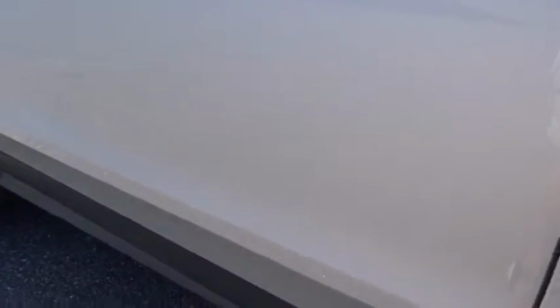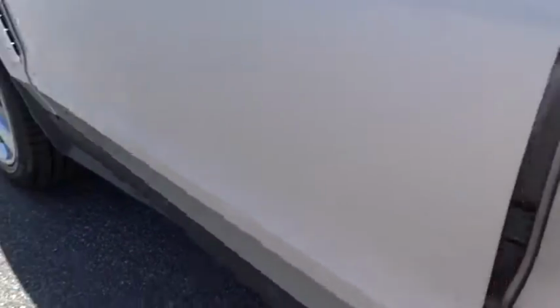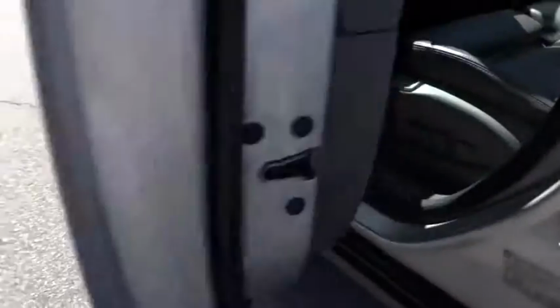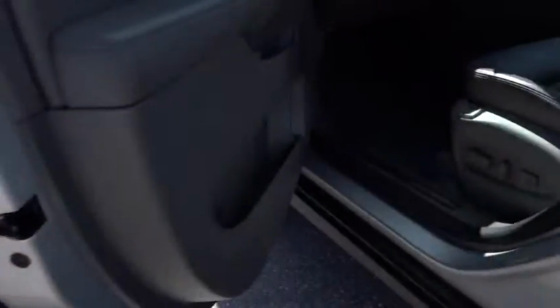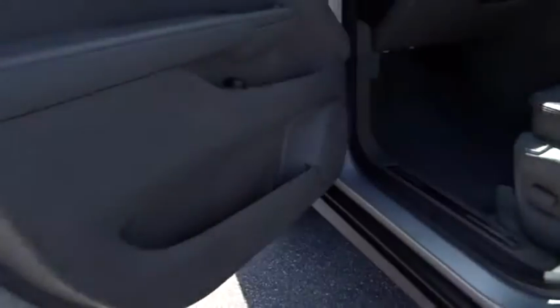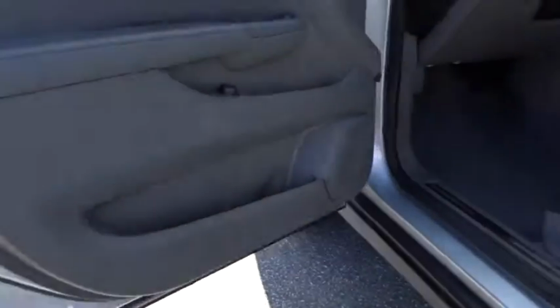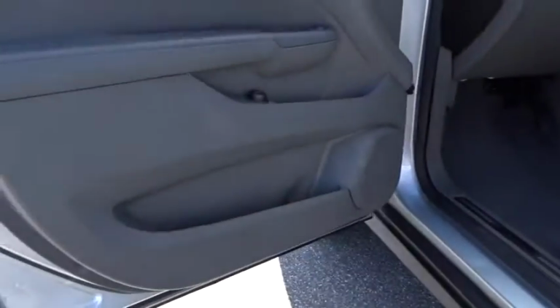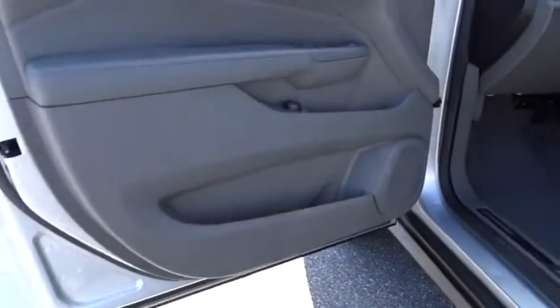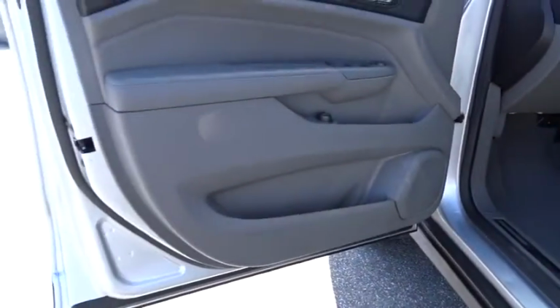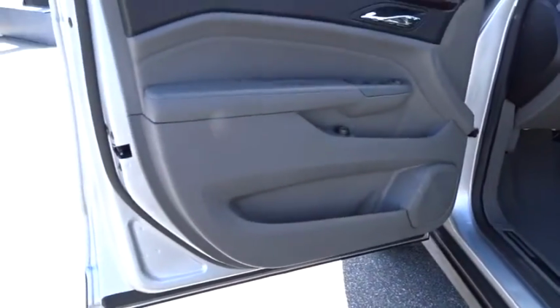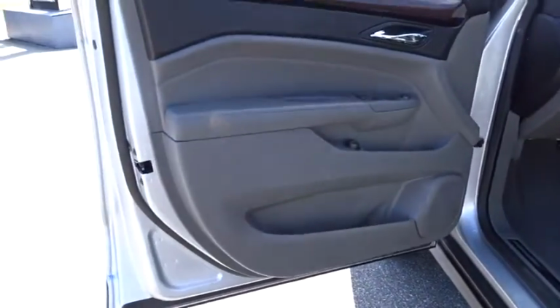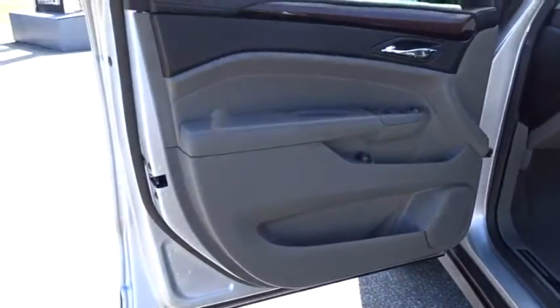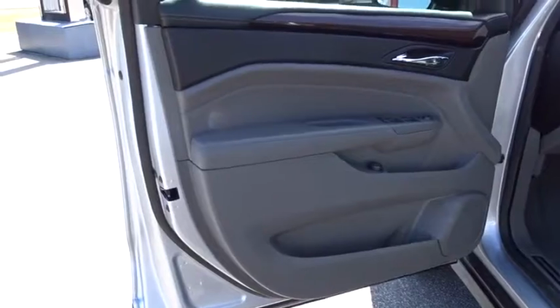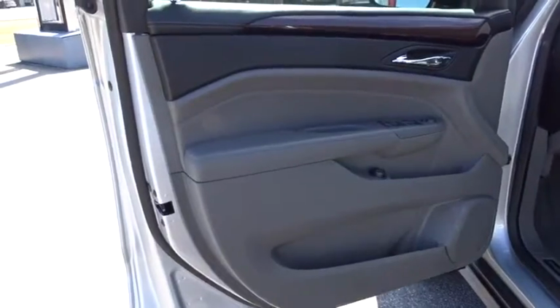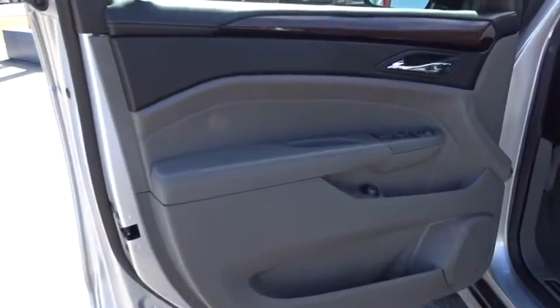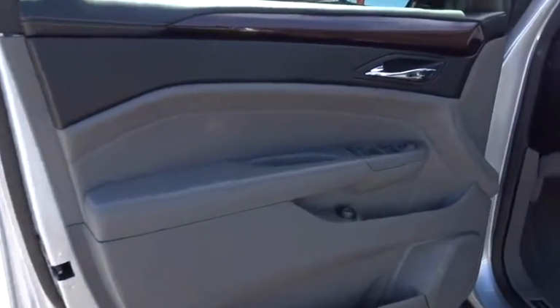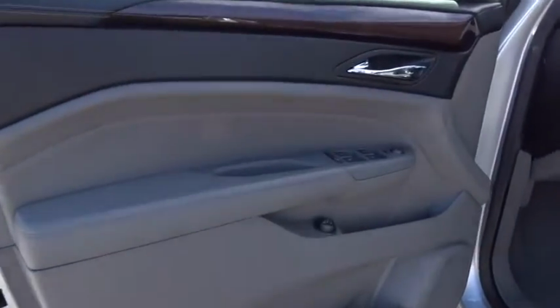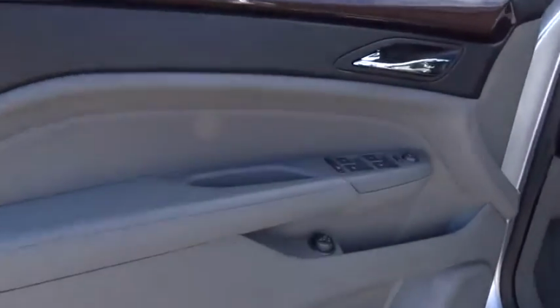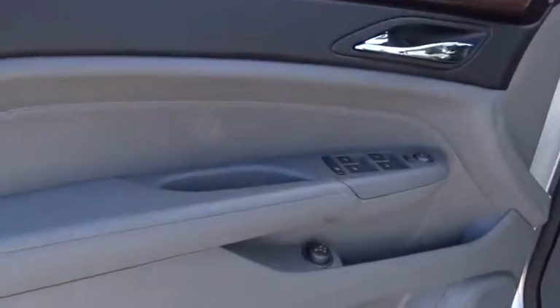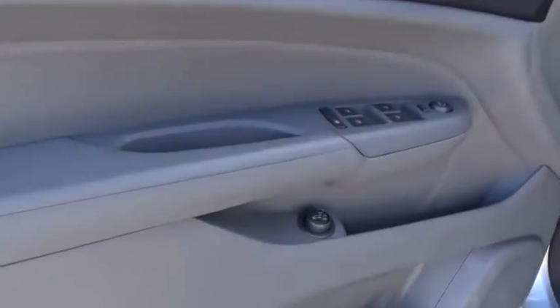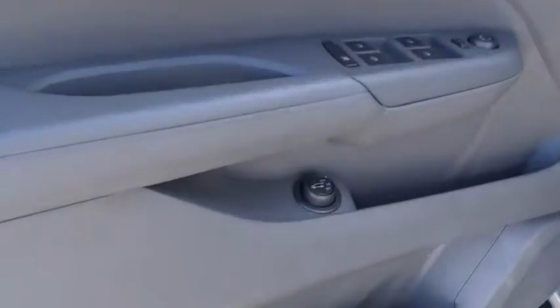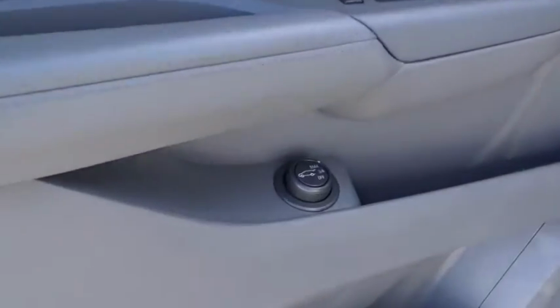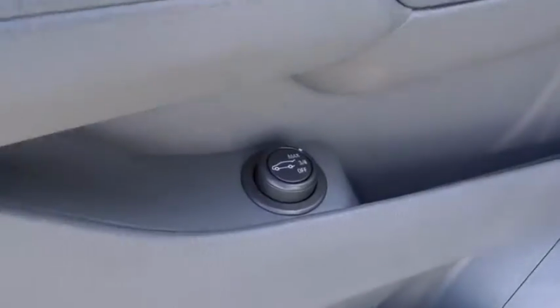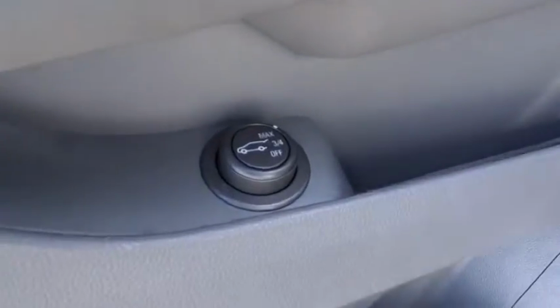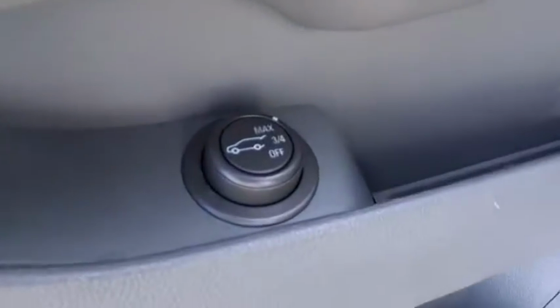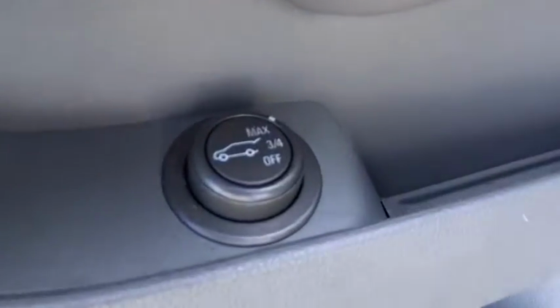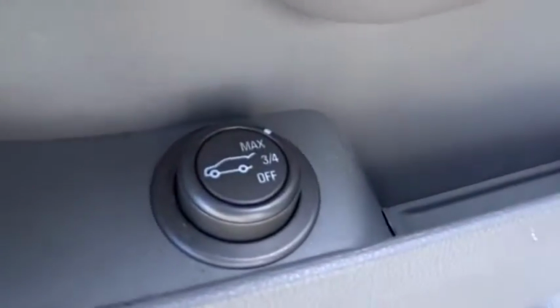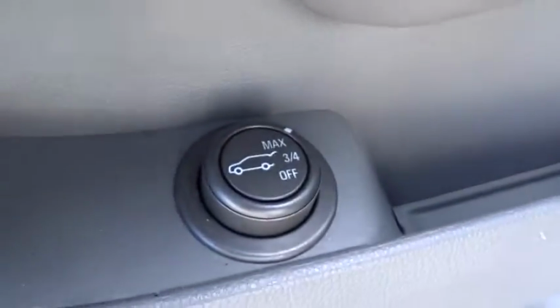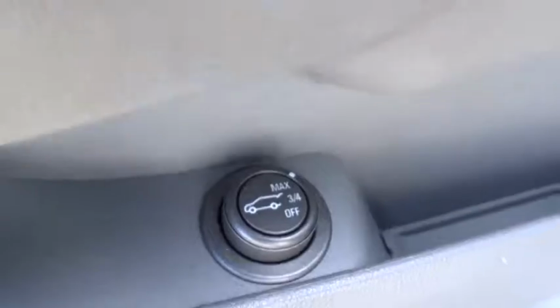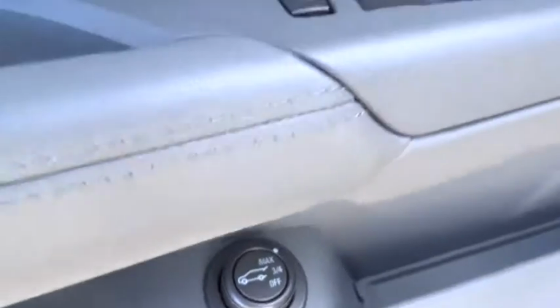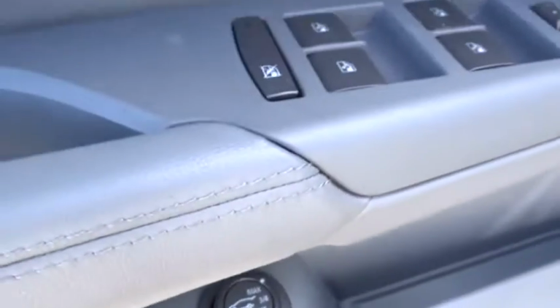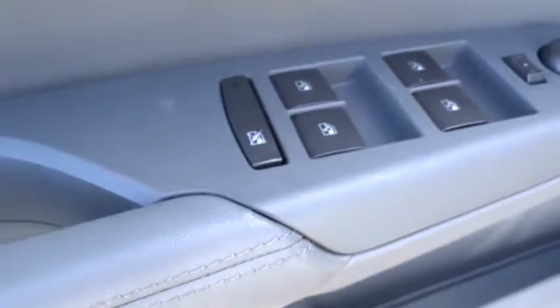Bluetooth, leather-wrapped steering wheel, adjustable steering wheel, power steering, hard disk drive media storage, keyless start, aluminum wheels, floor mats, cruise control.